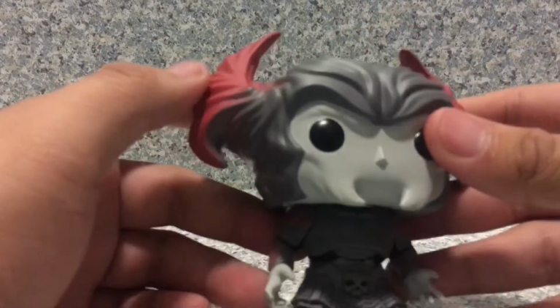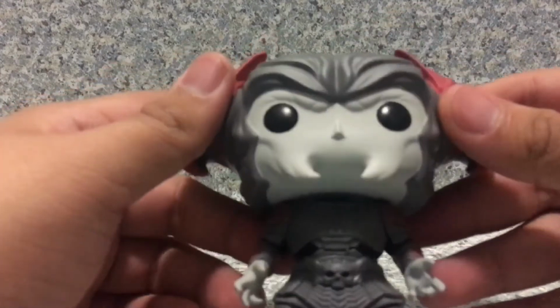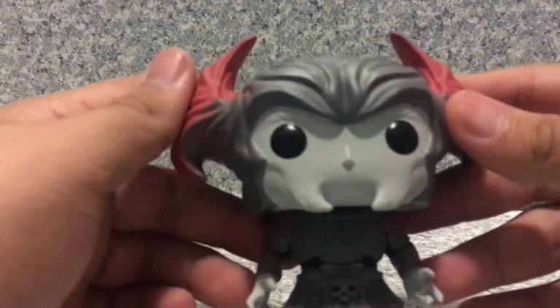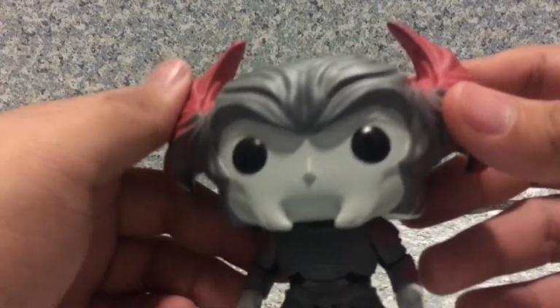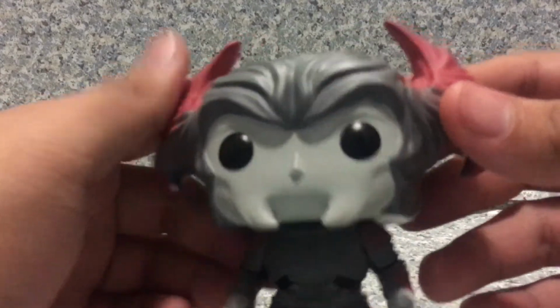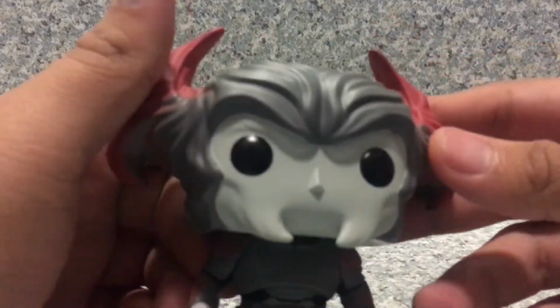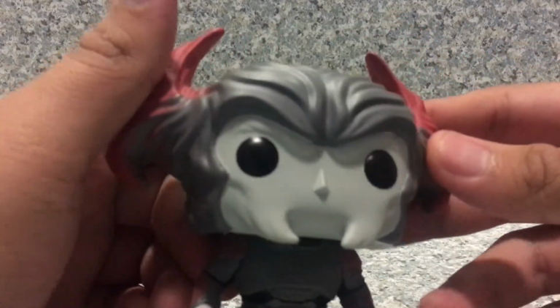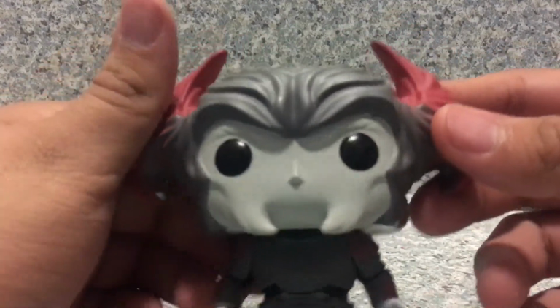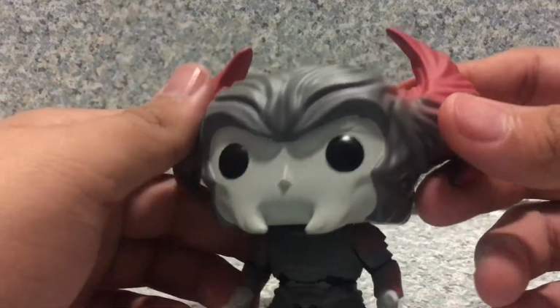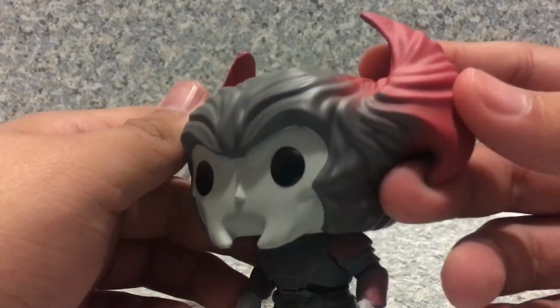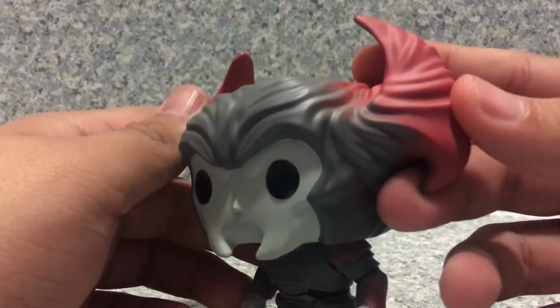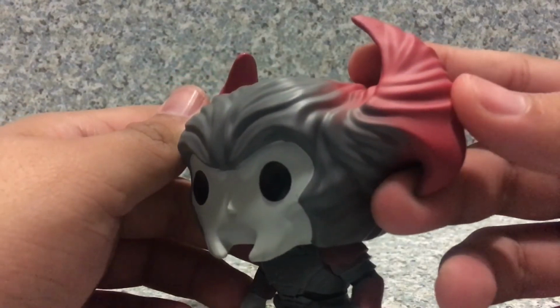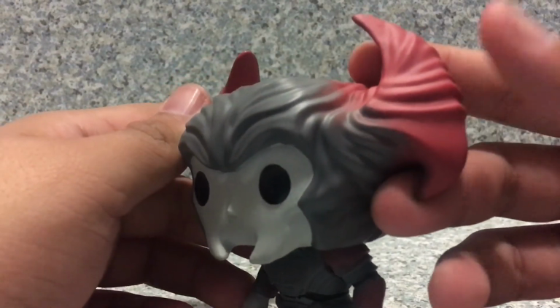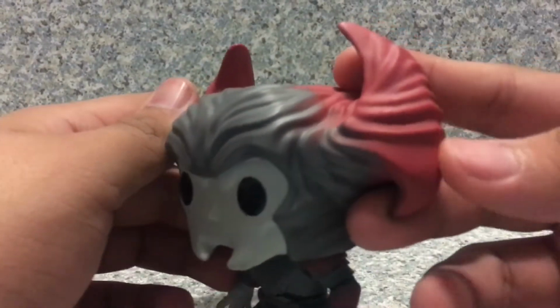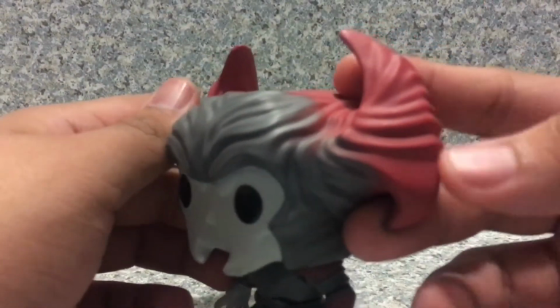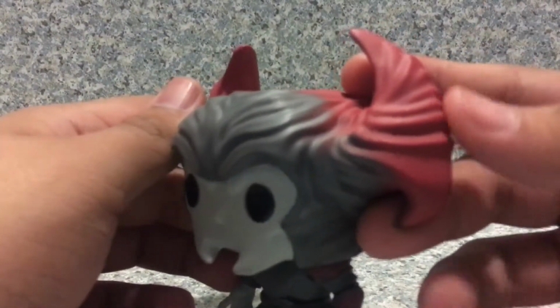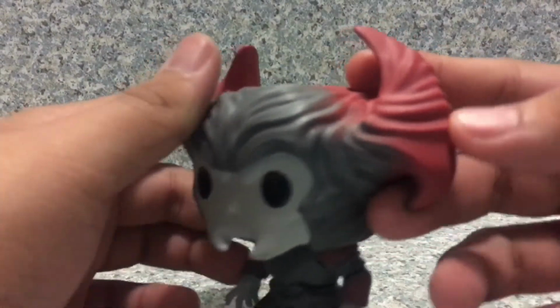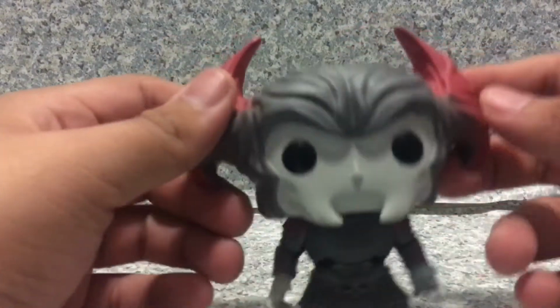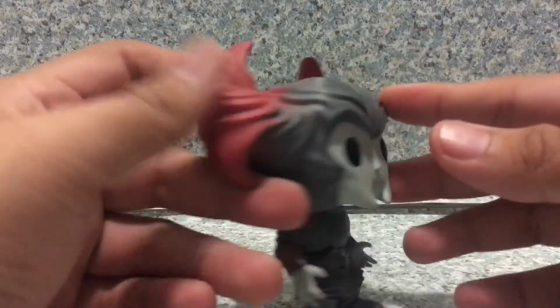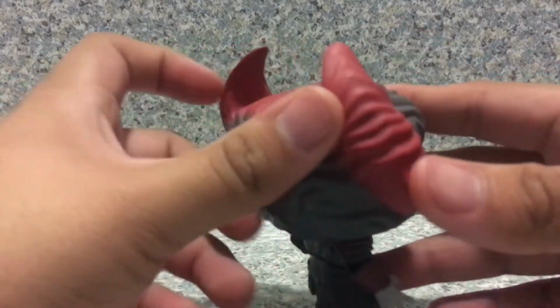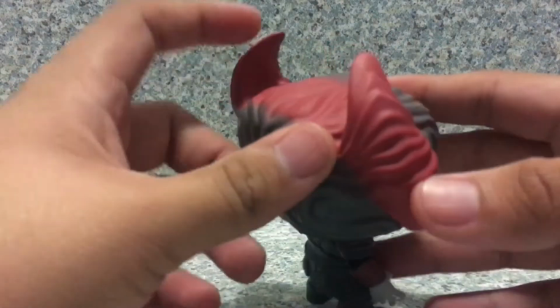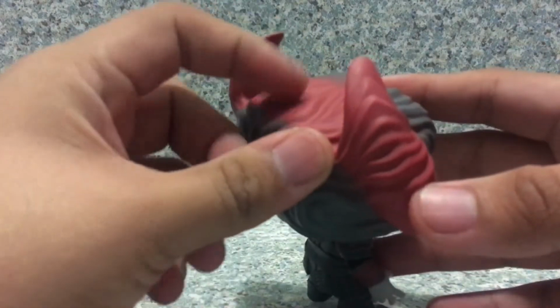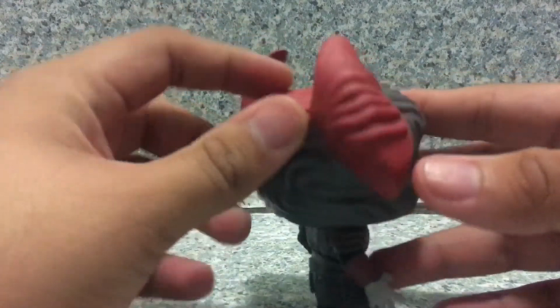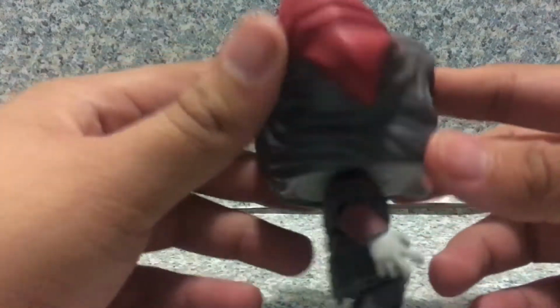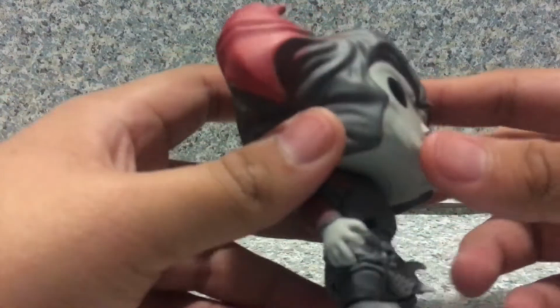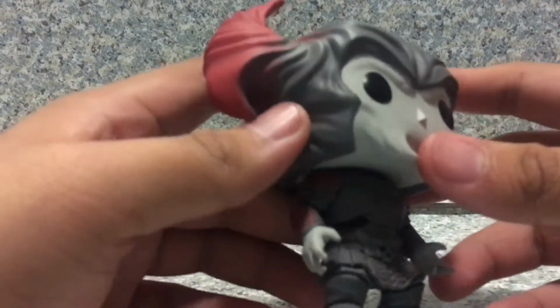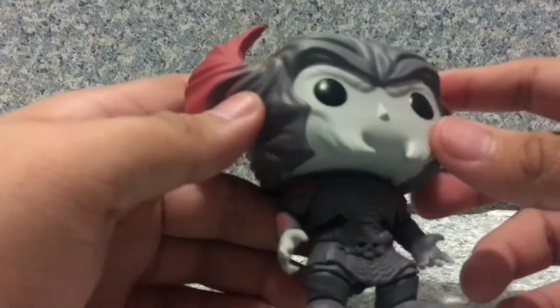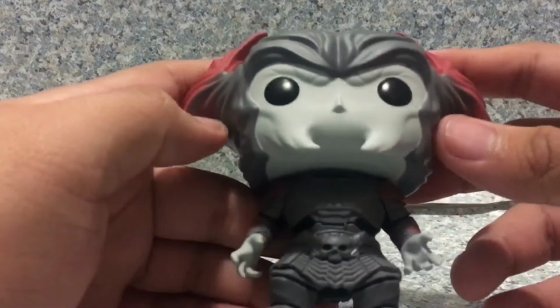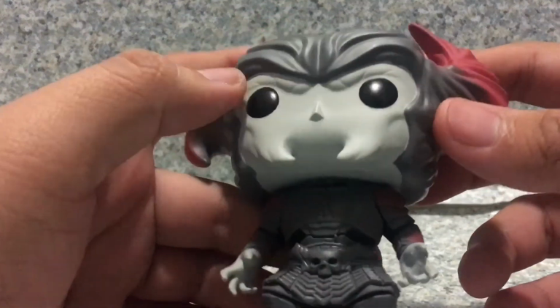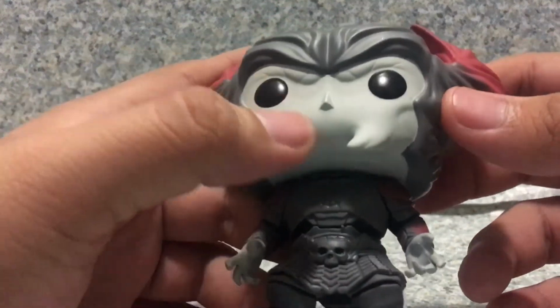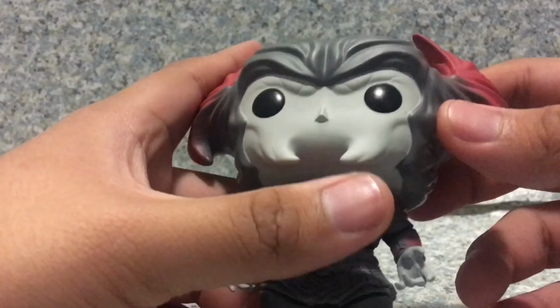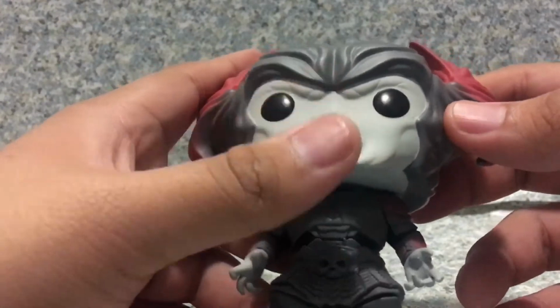But take a look at the POP here. The head sculpt is not too bad at all — pretty decent. You get the little firing horns on the helmet right here, of course. And there you can see the little details.